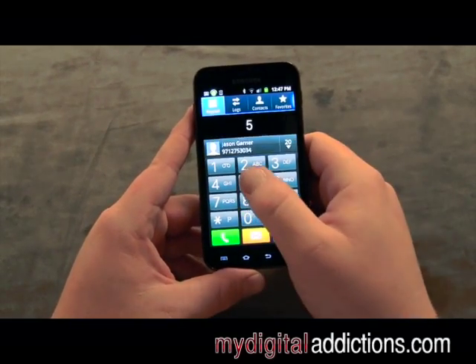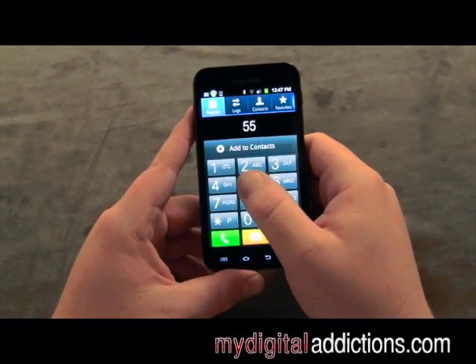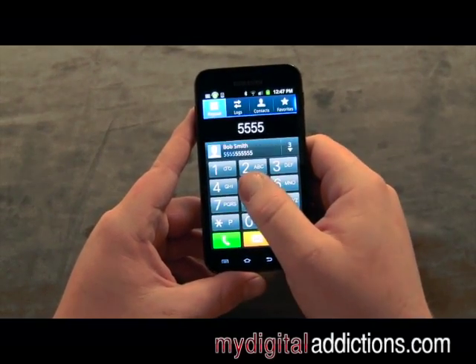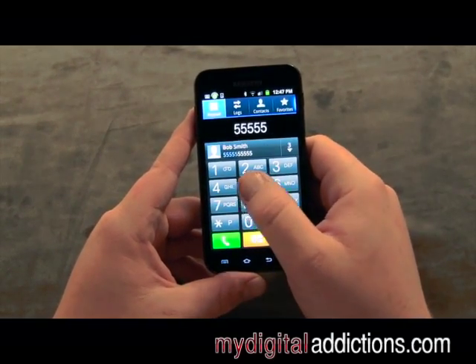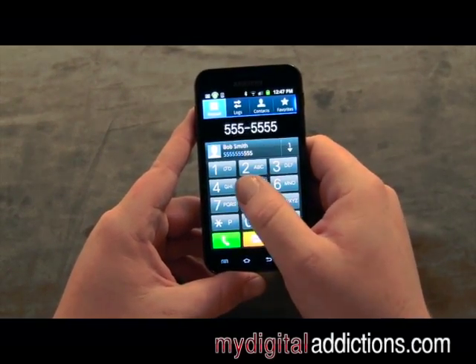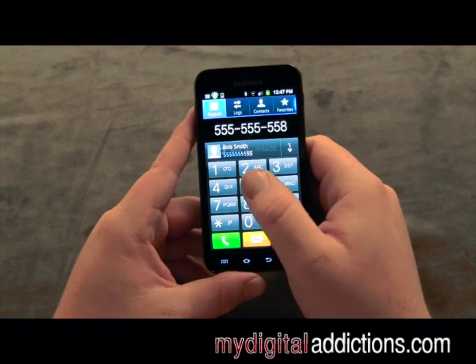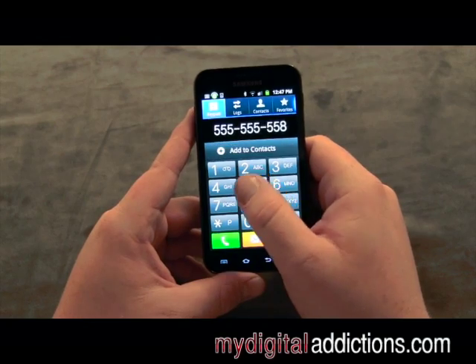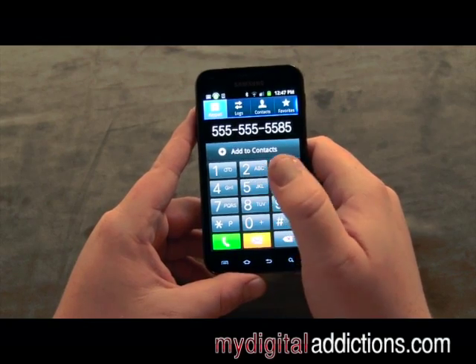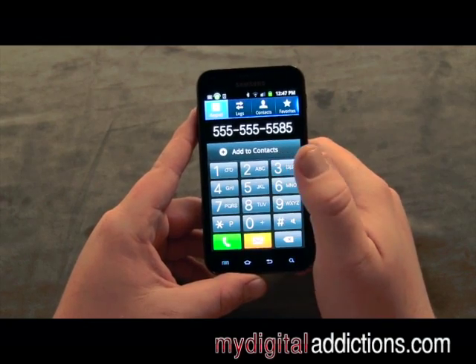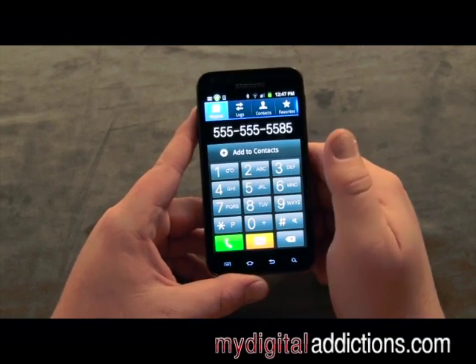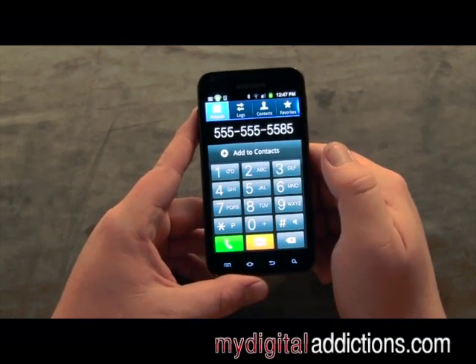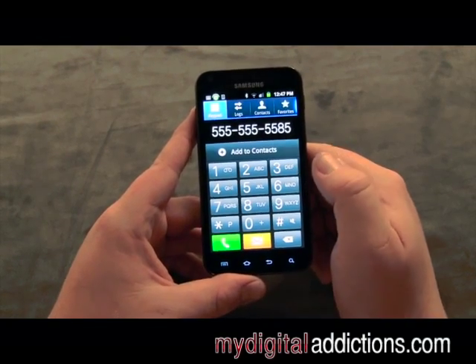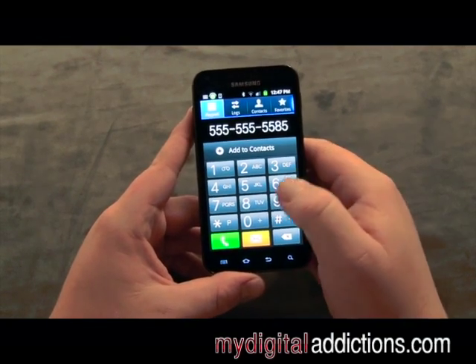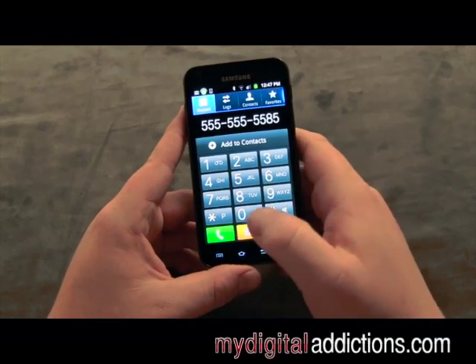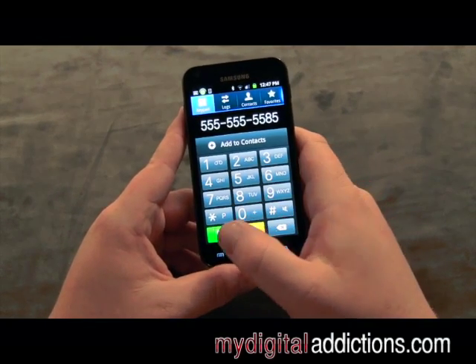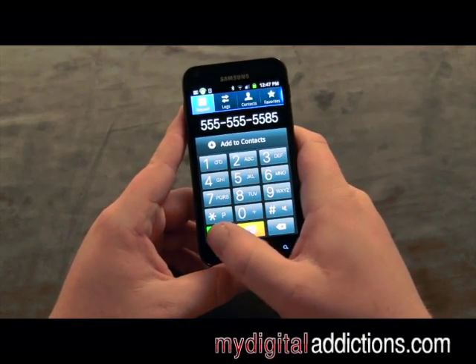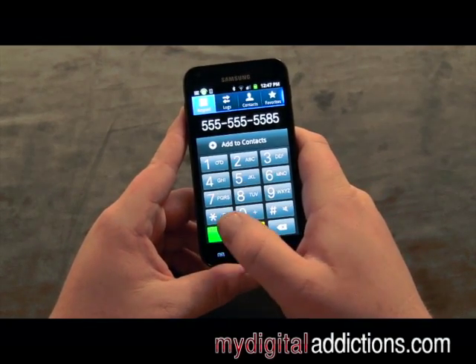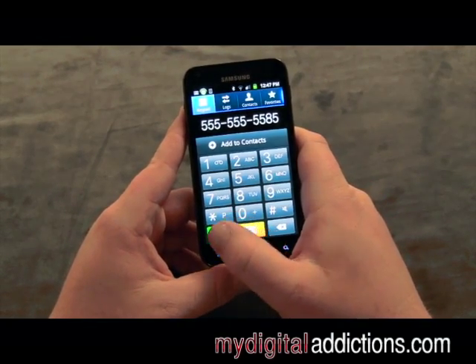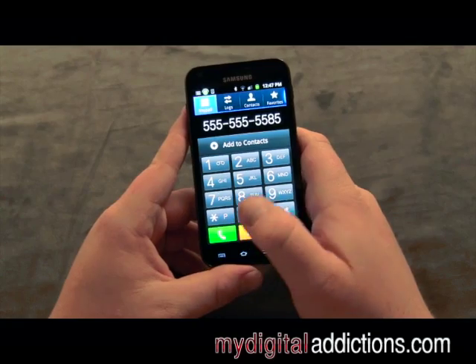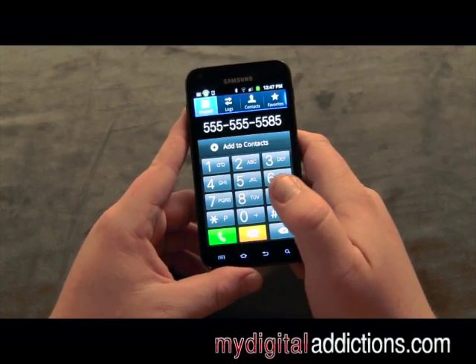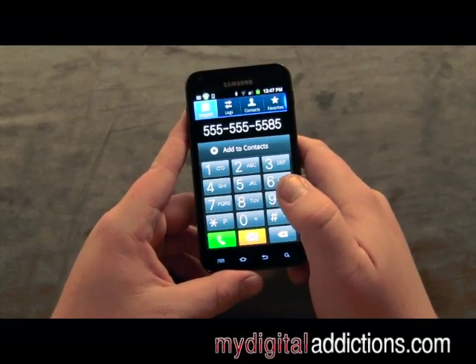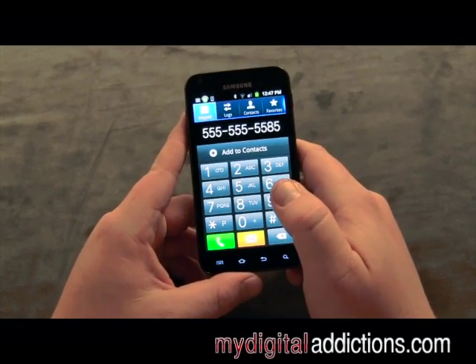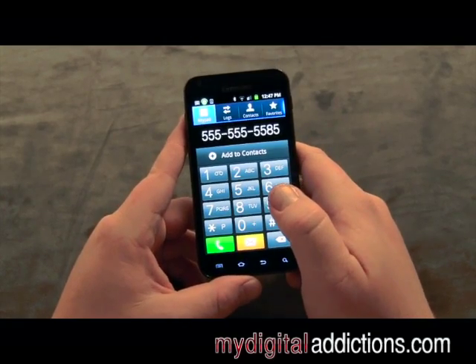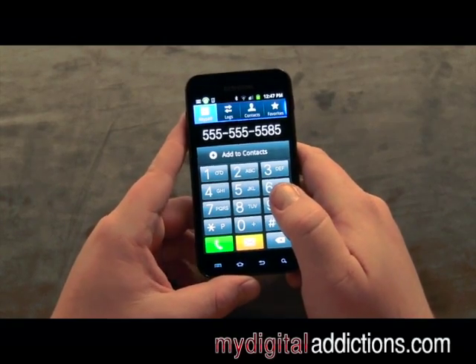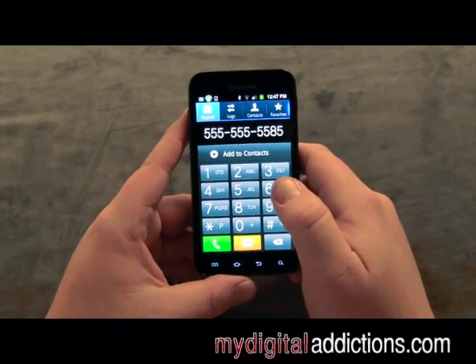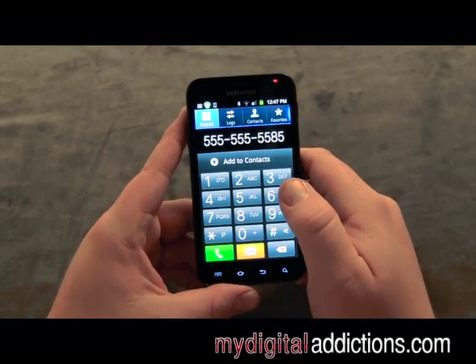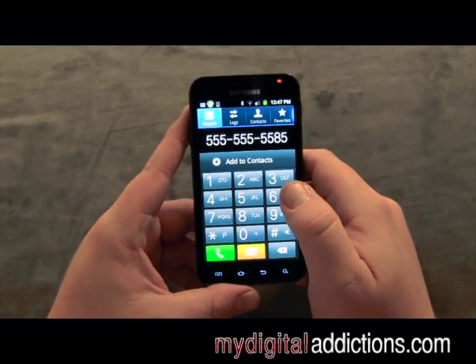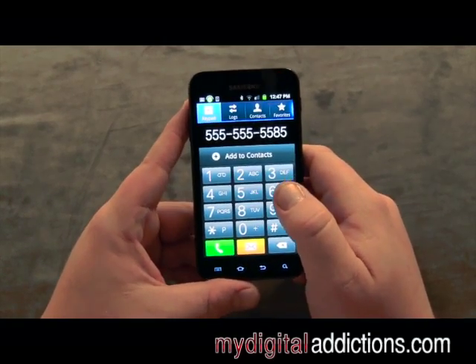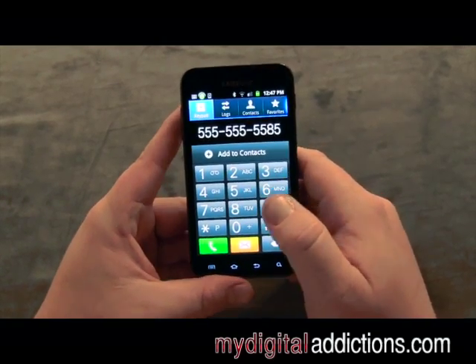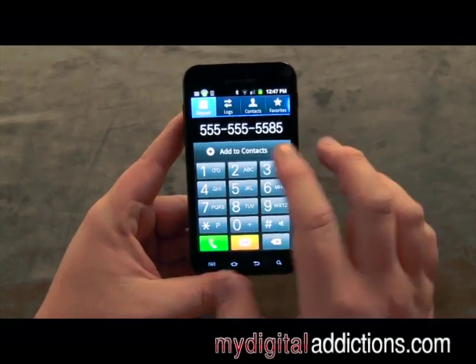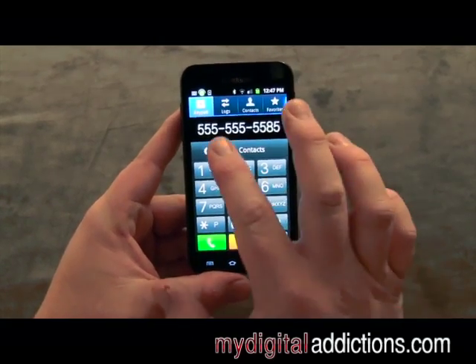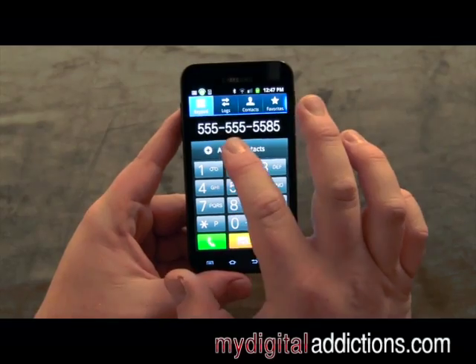We're going to type in any number you'd like. If you wanted to call this number you'd simply hit the green talk button and it would make a call, but I want to show you how to save it first.